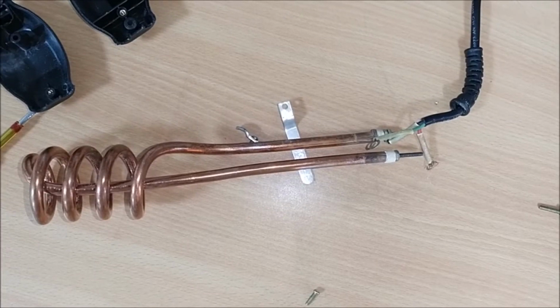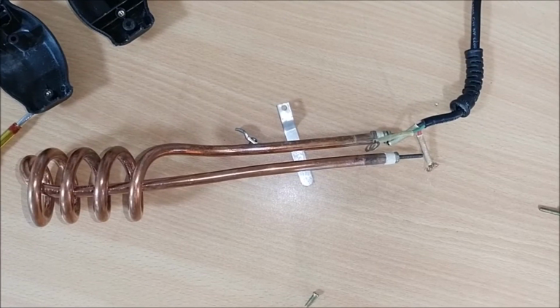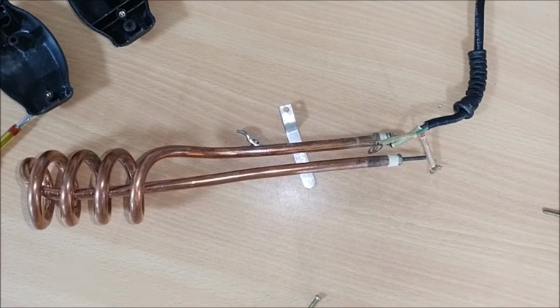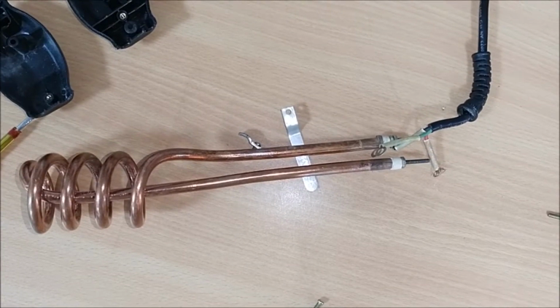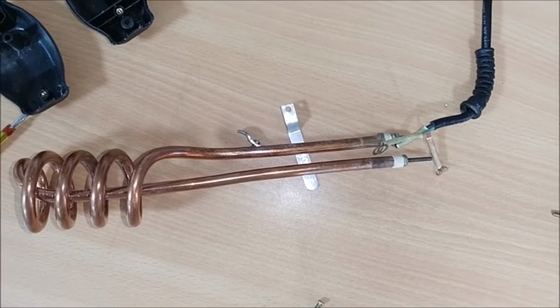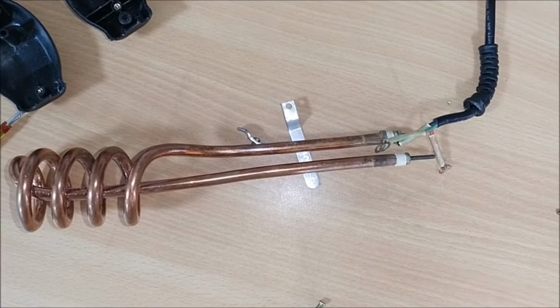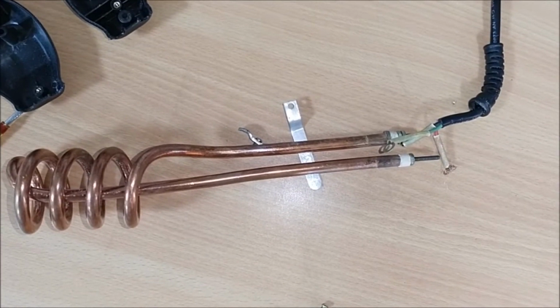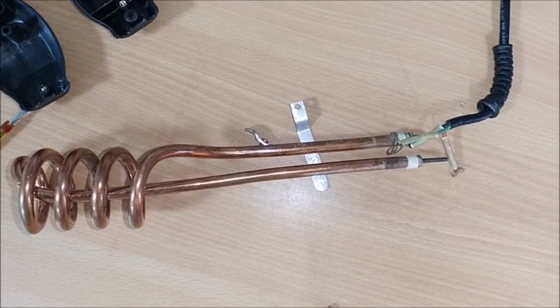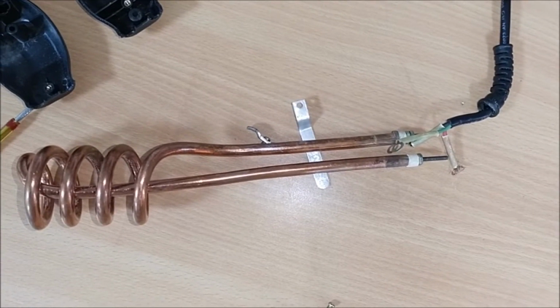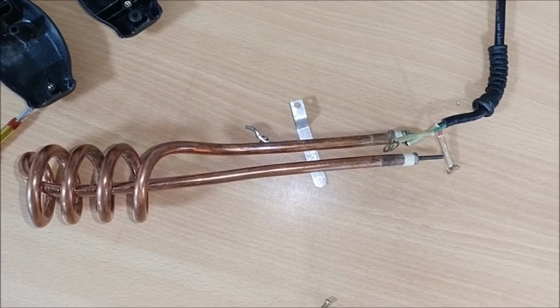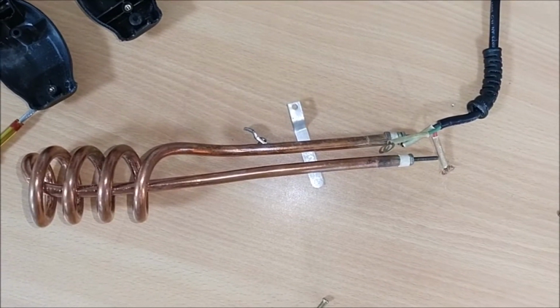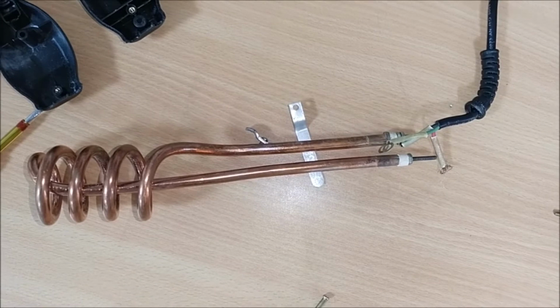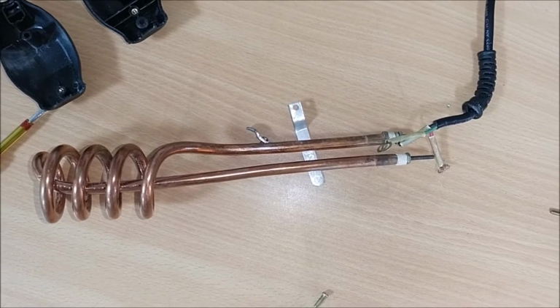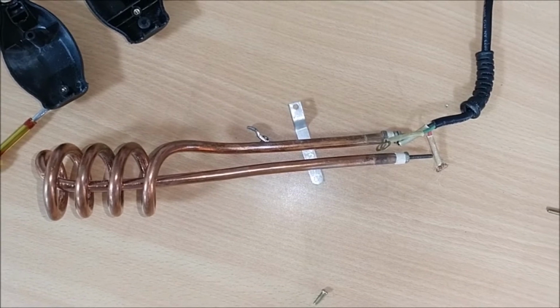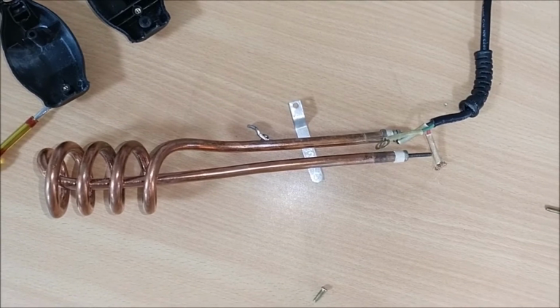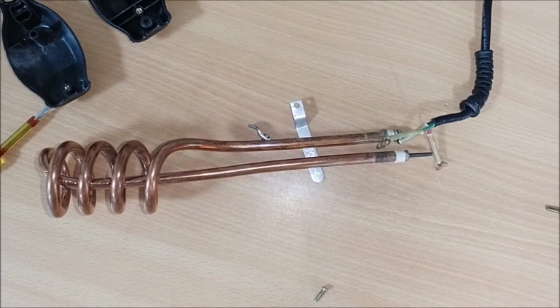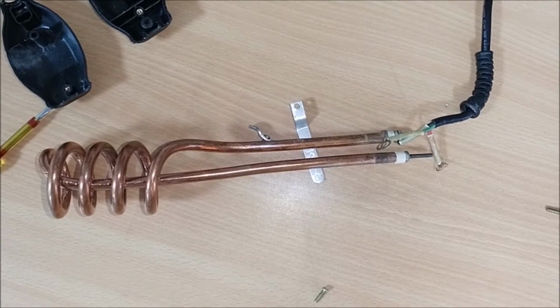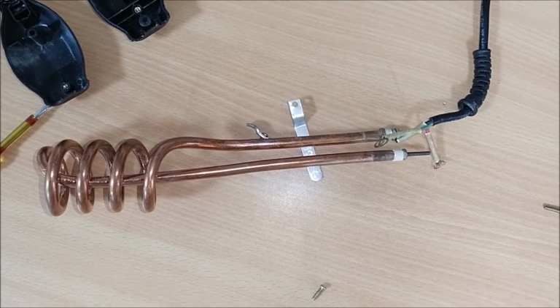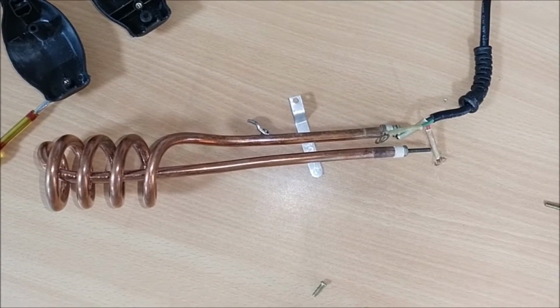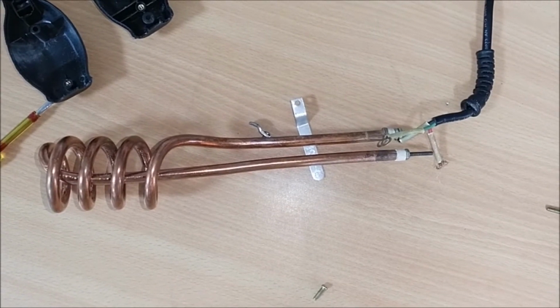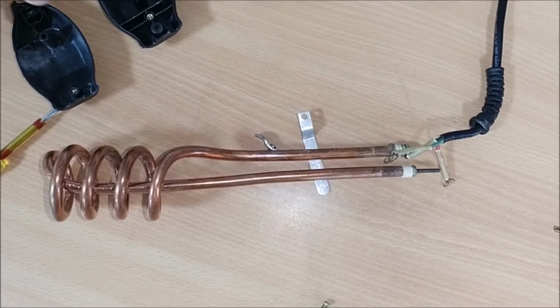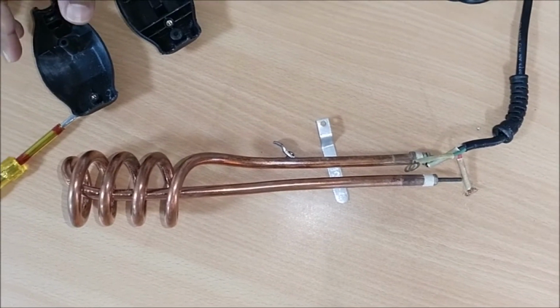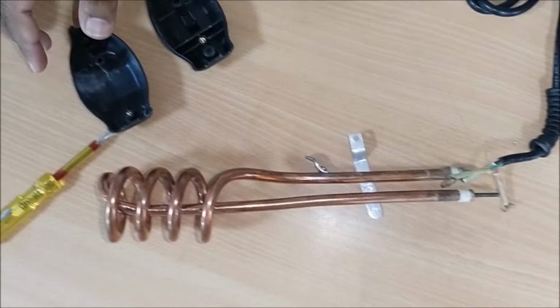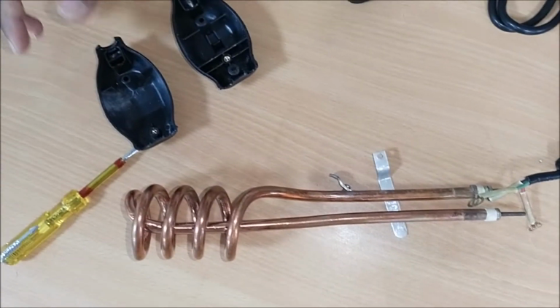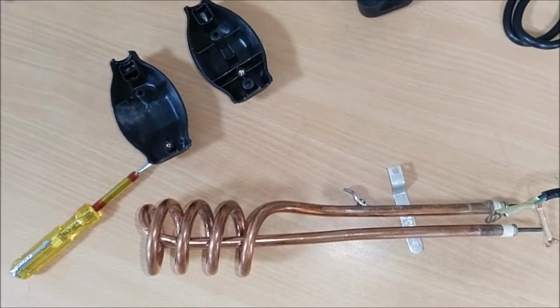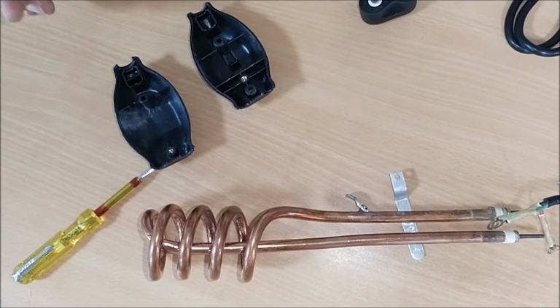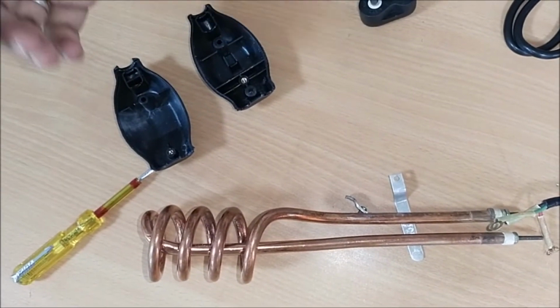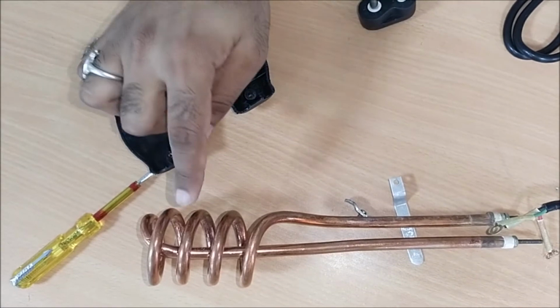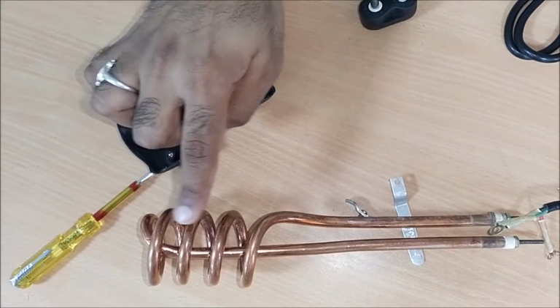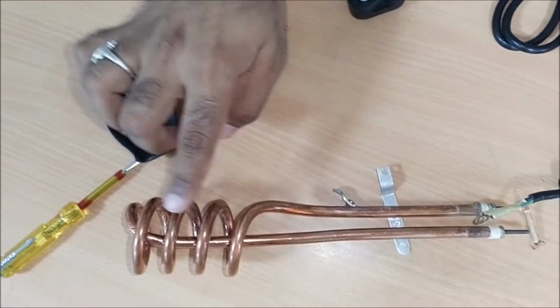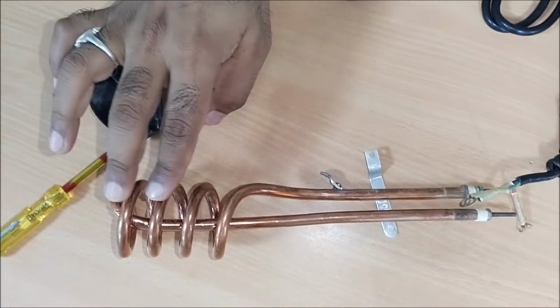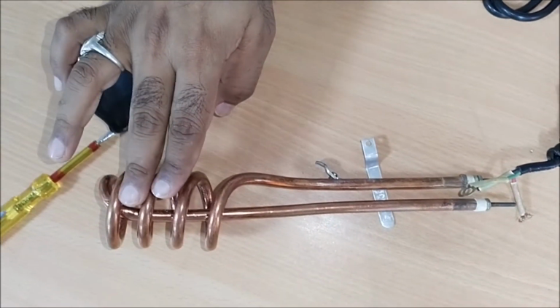Hello everyone, welcome to the video of the Immersion Water Heater. There are parts of the Immersion Water Heater that are put in a coil.